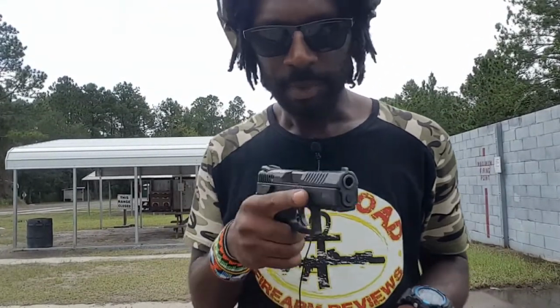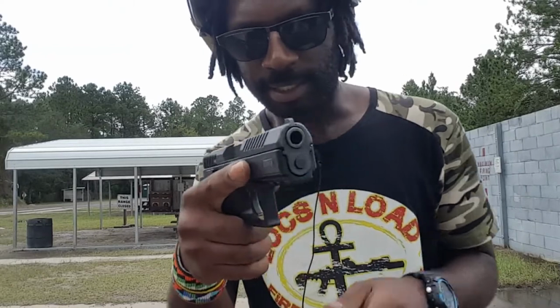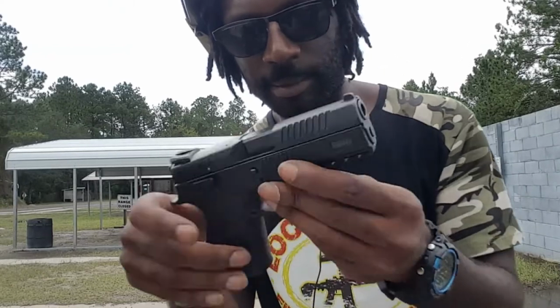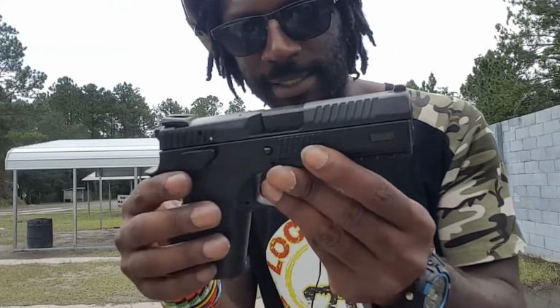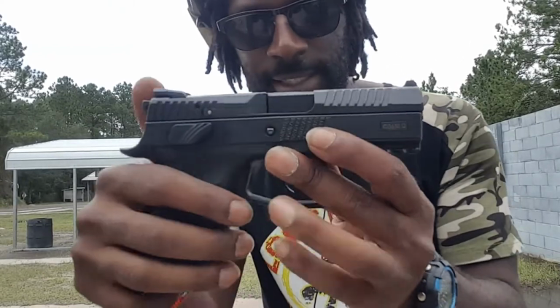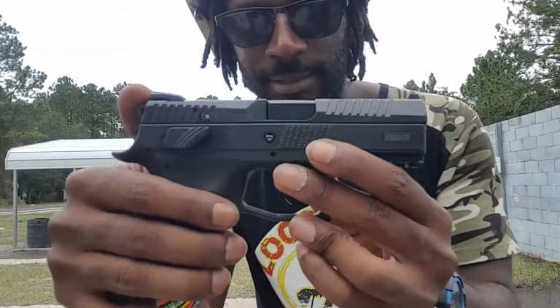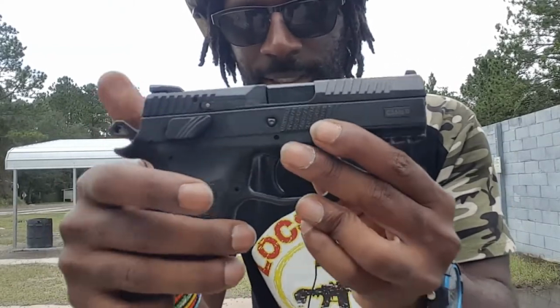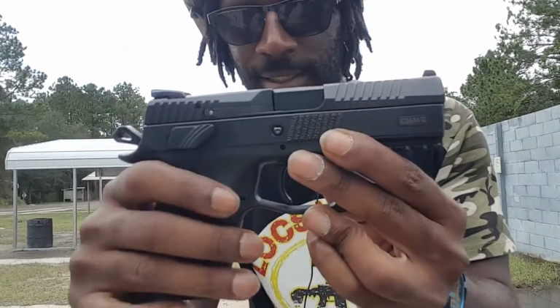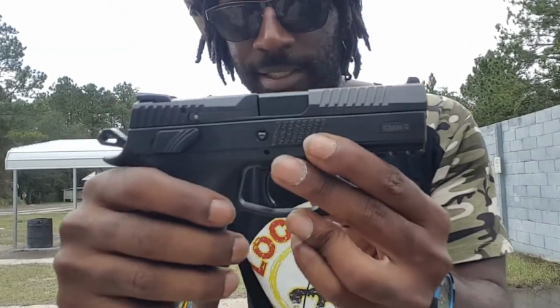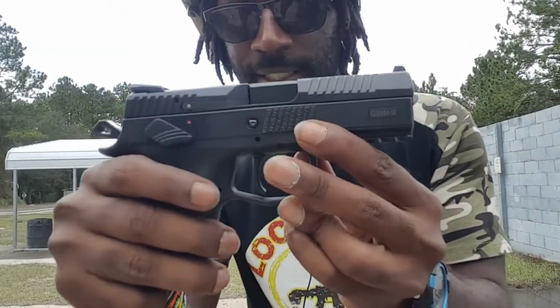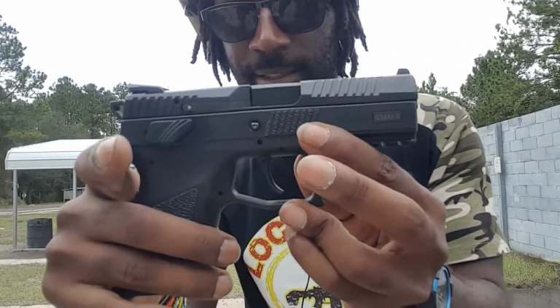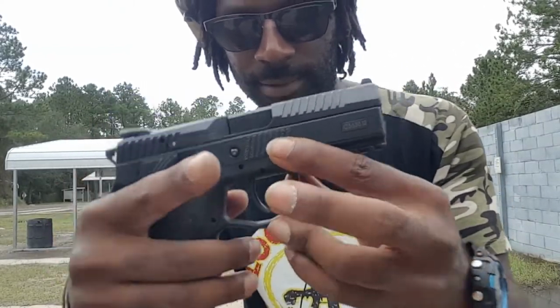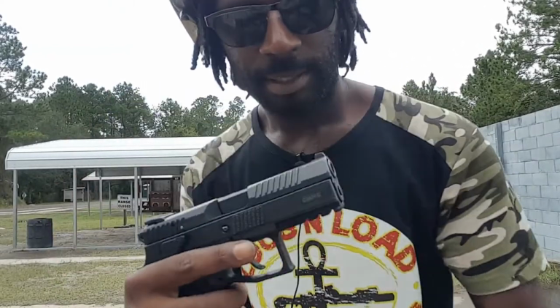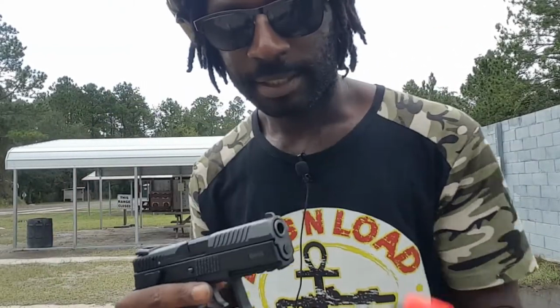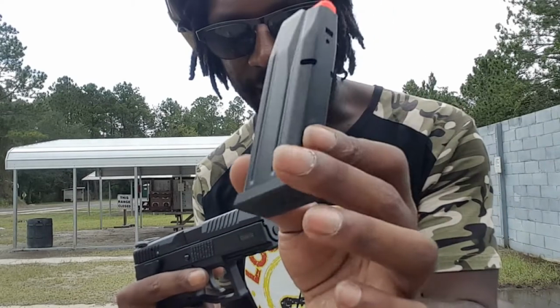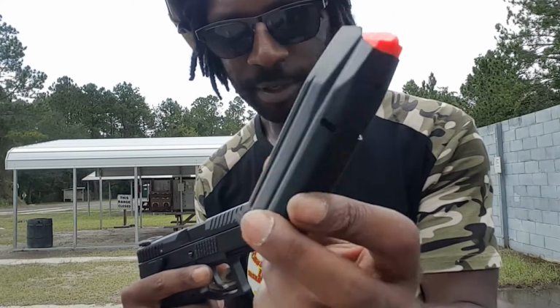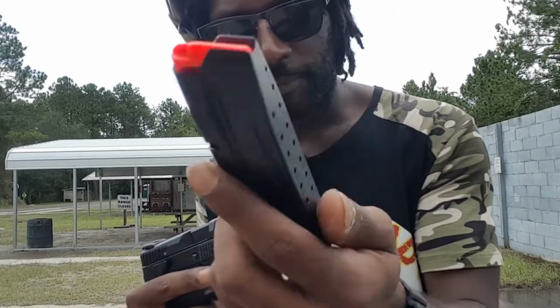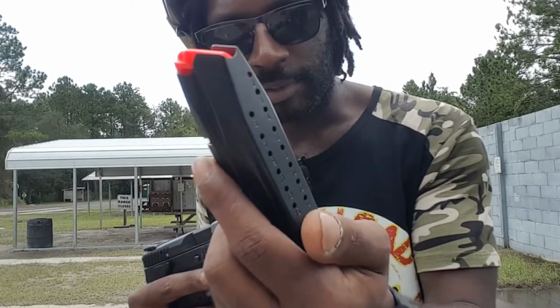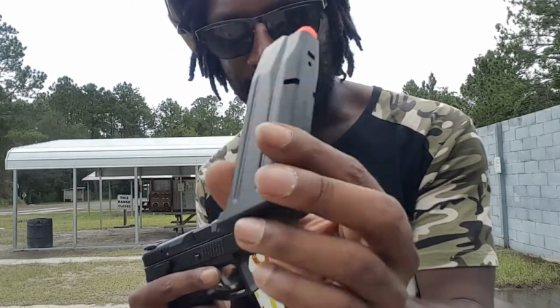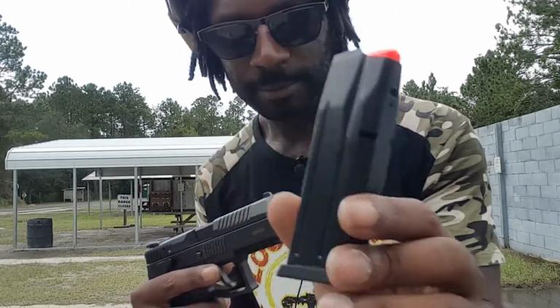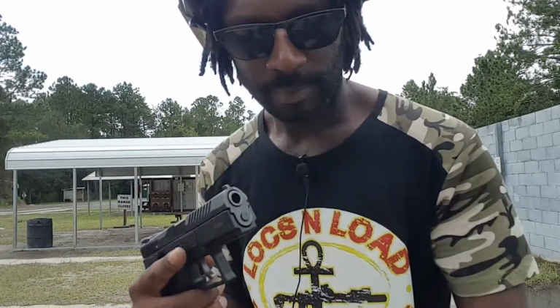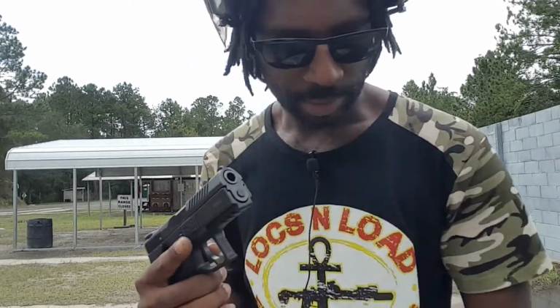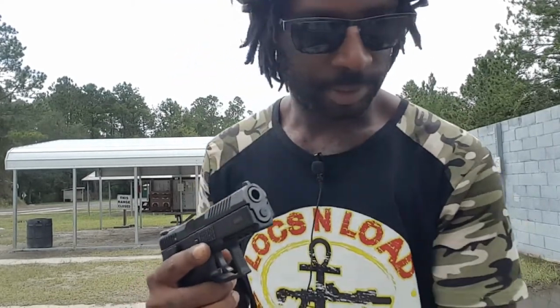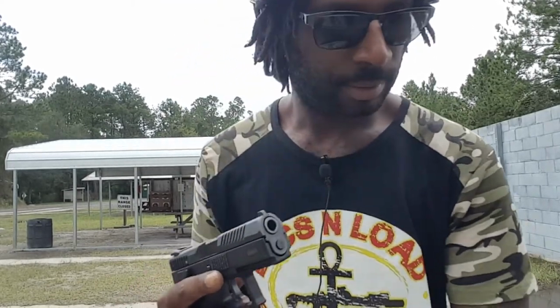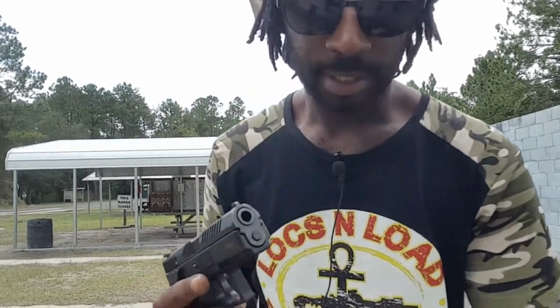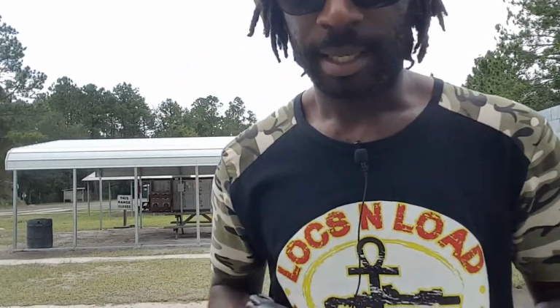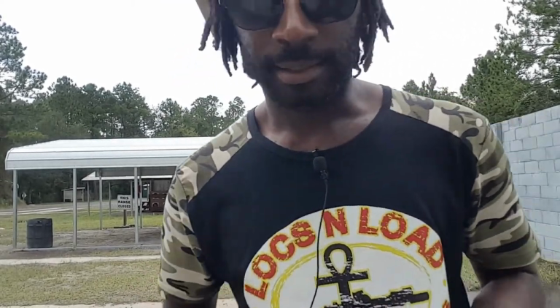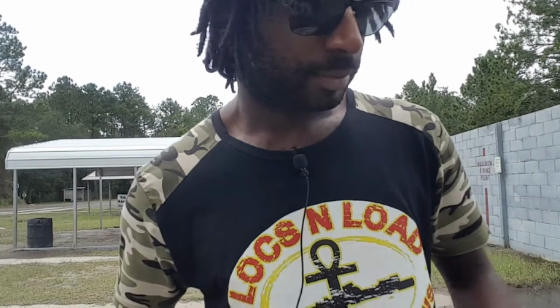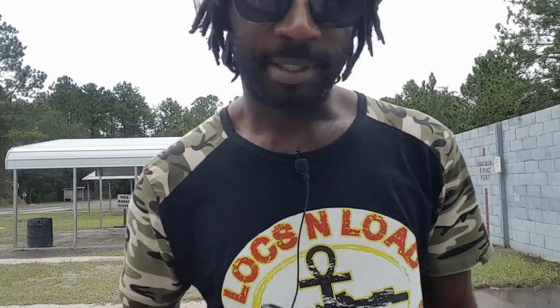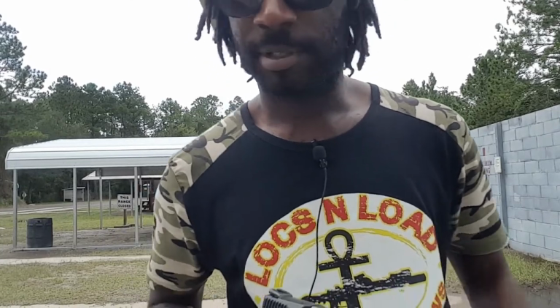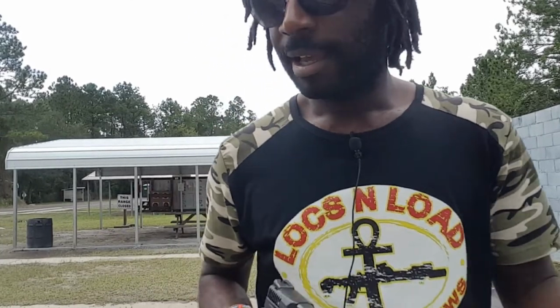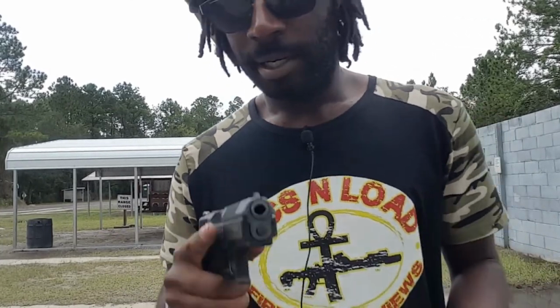So this is a double action, single action. And you got your decocker. You got your 9mm 15-round magazine — comes with two.